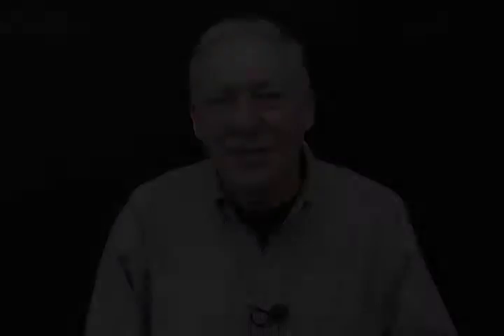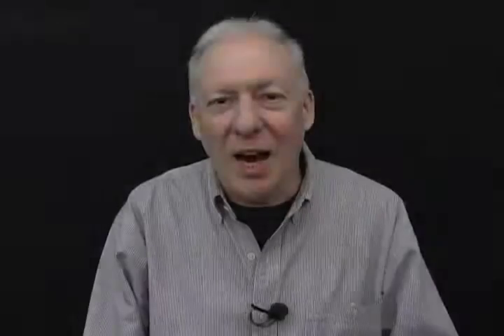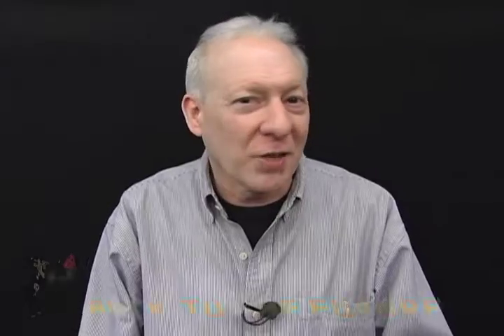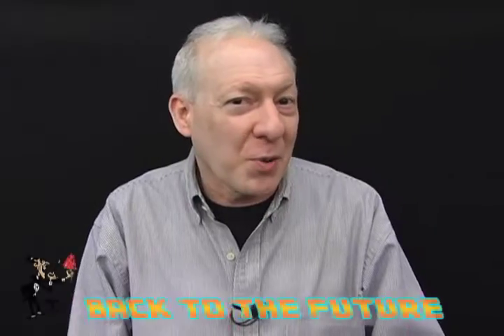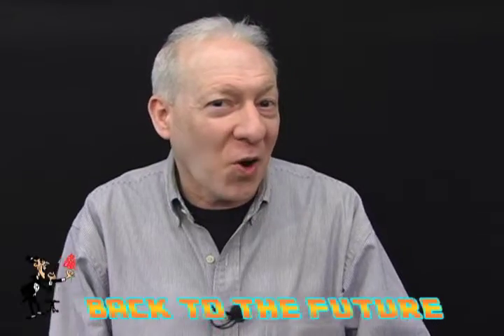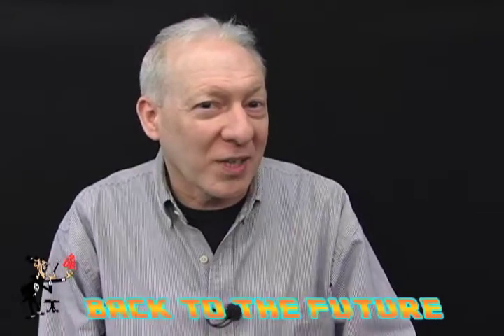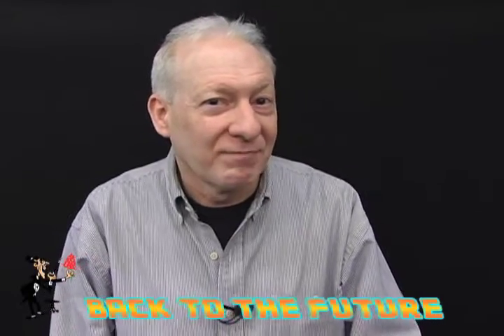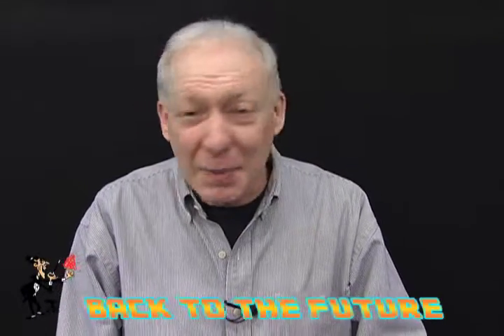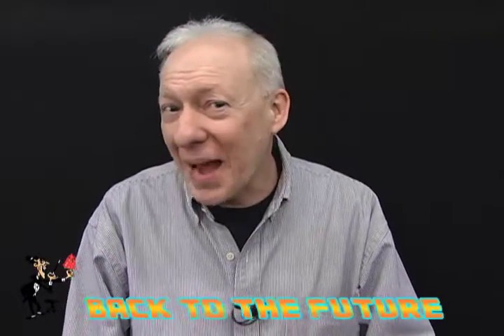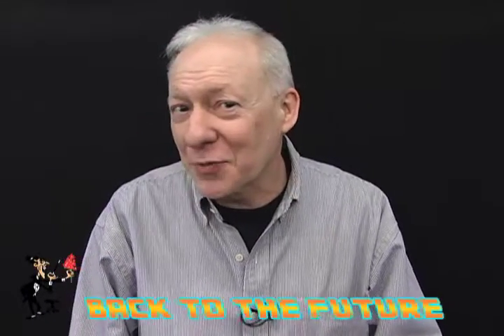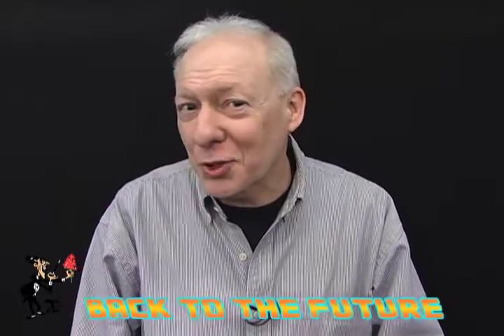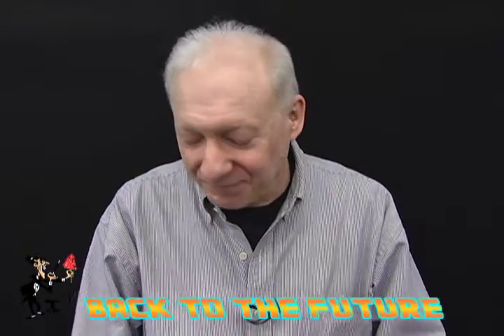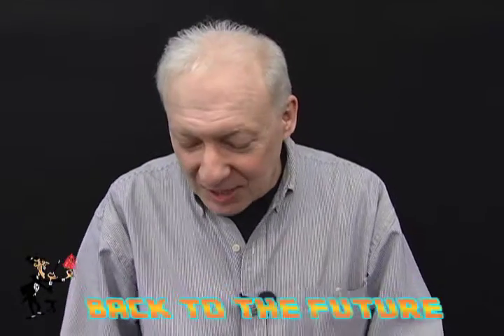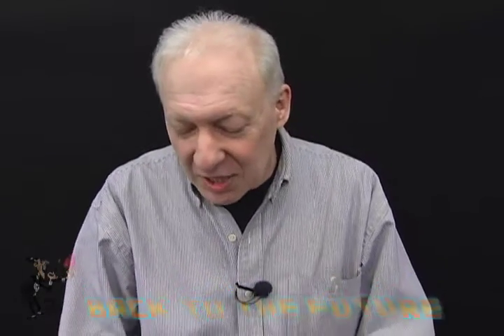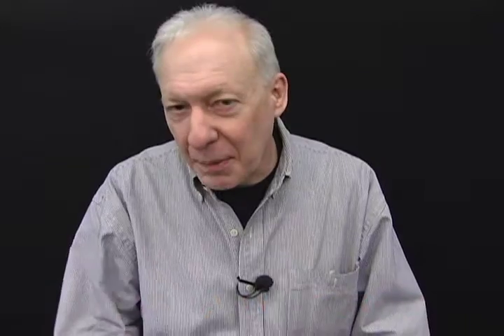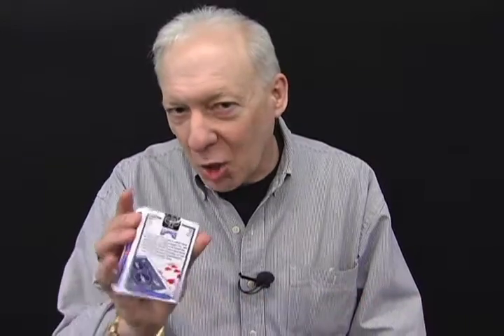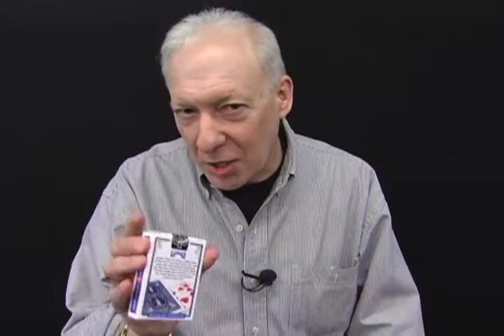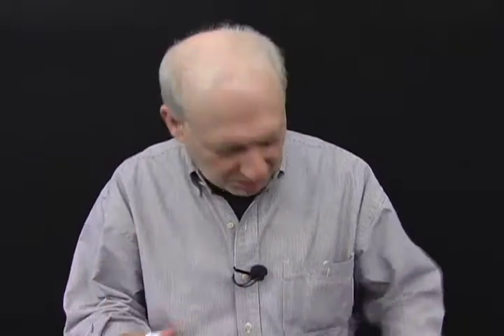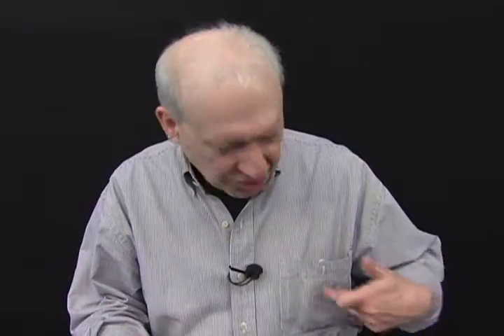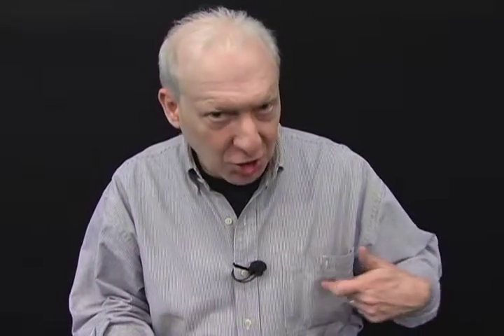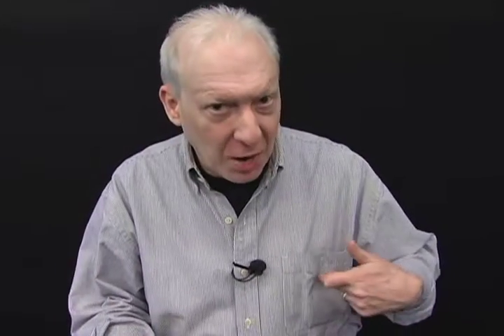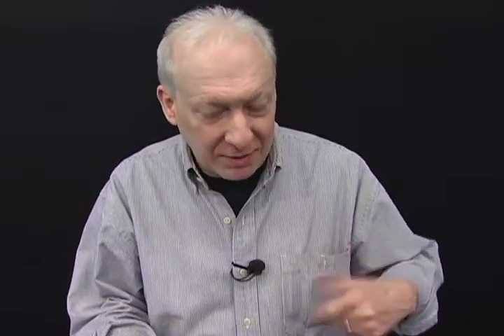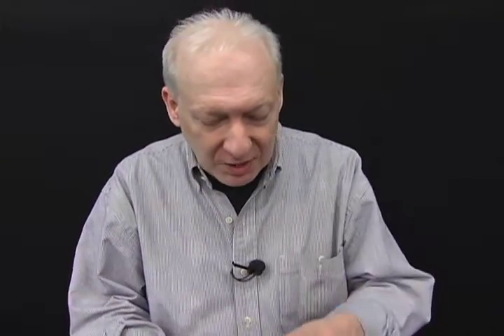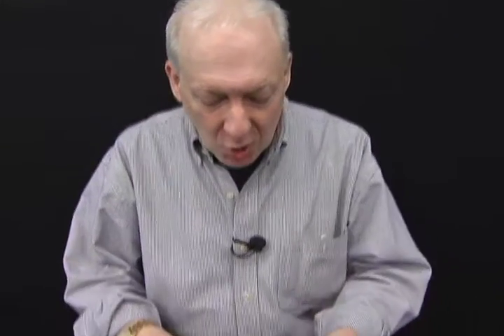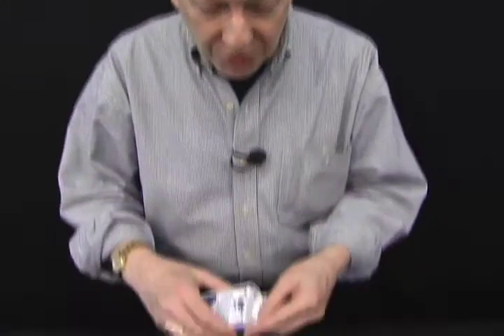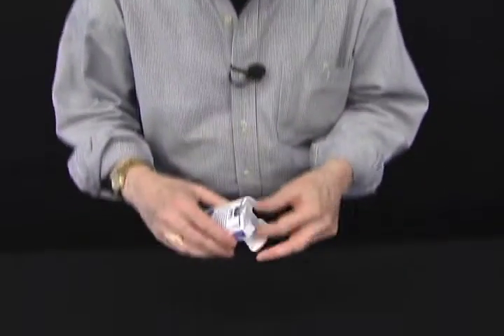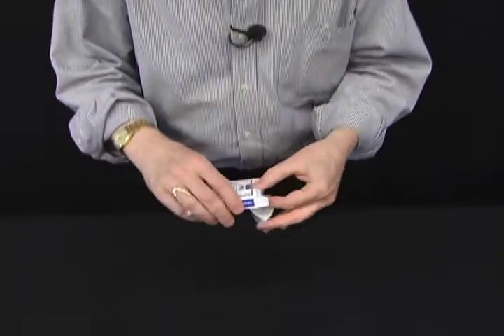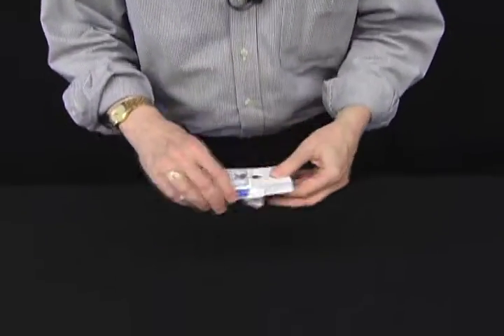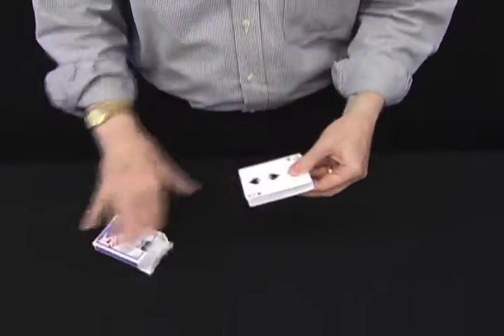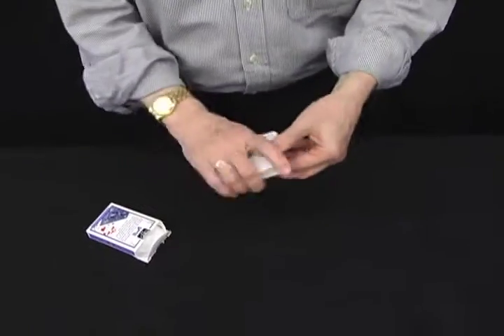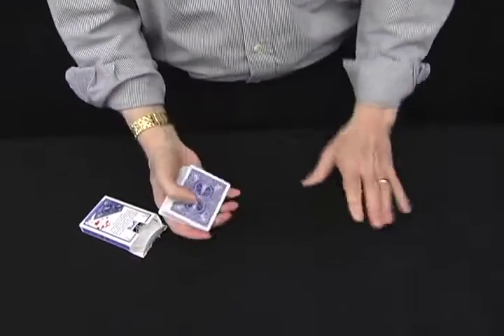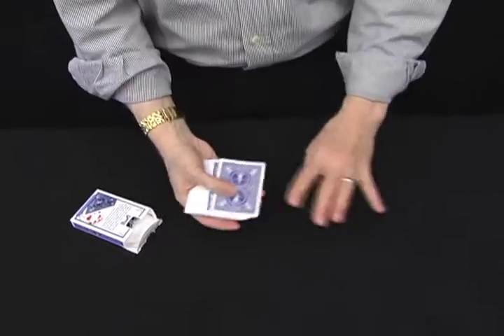Are you looking for that perfect card trick? How about Back to the Future? So we take a pack of cards, a prediction in your pocket. These cards are going to be turned over one at a time.